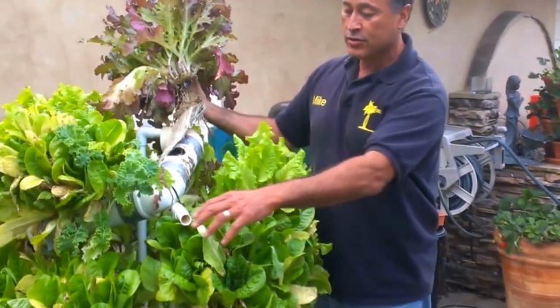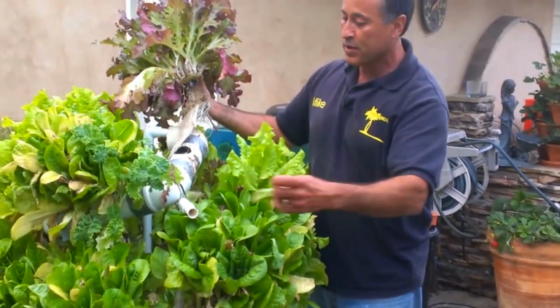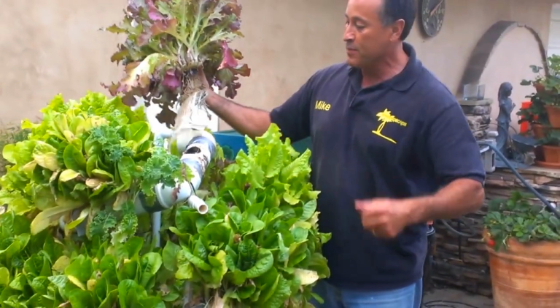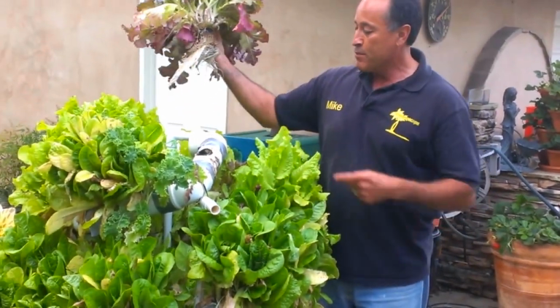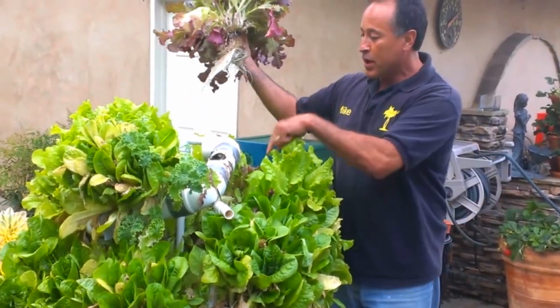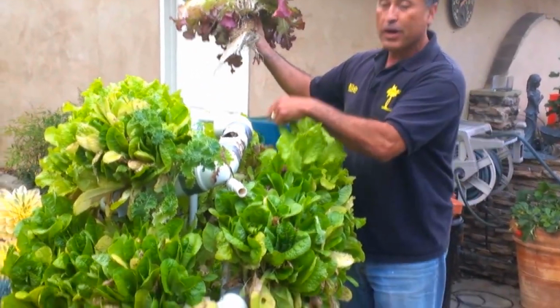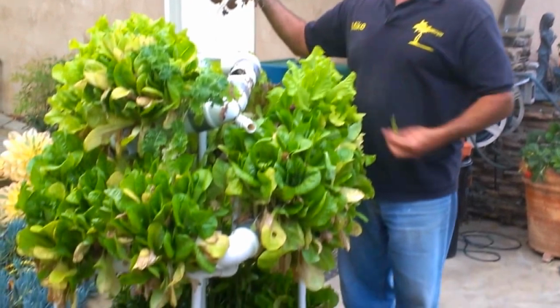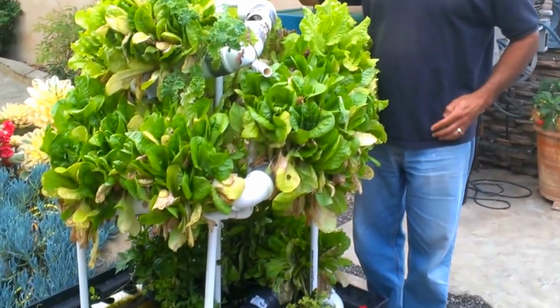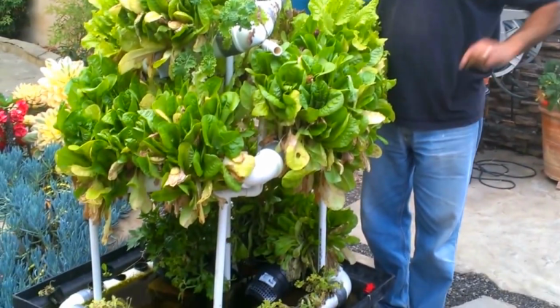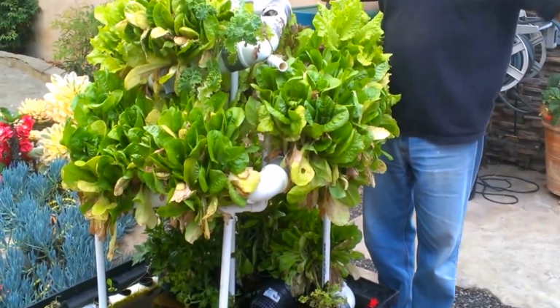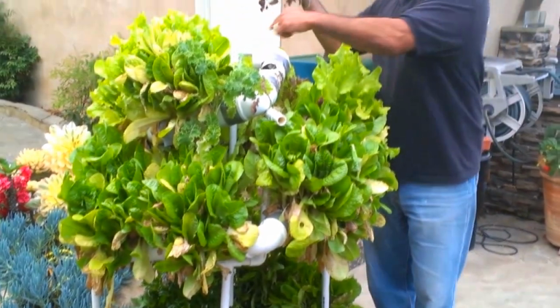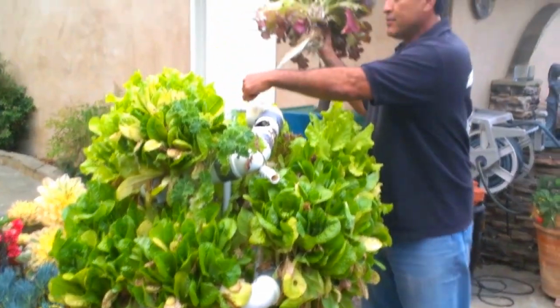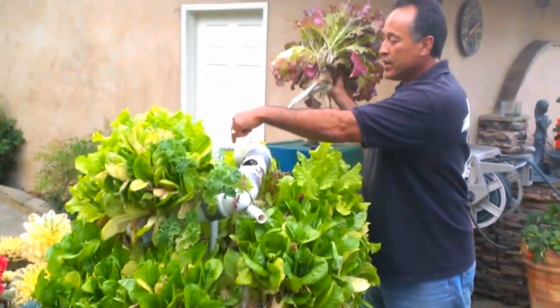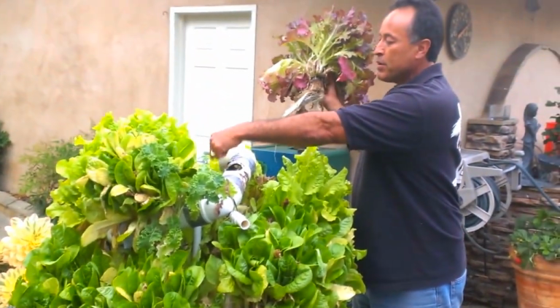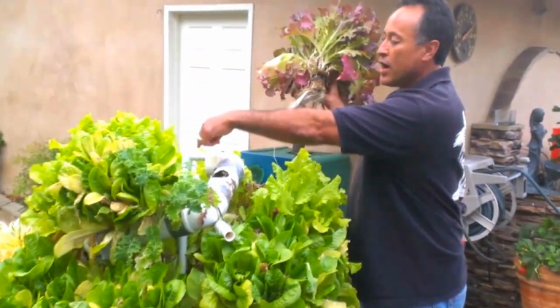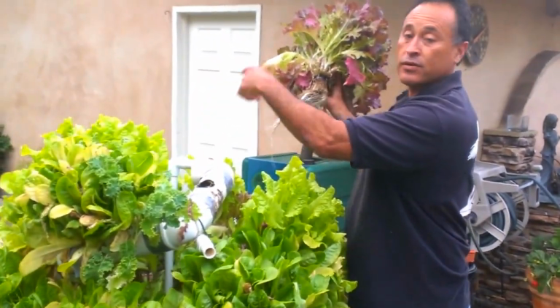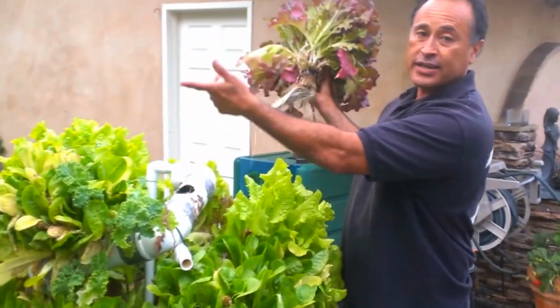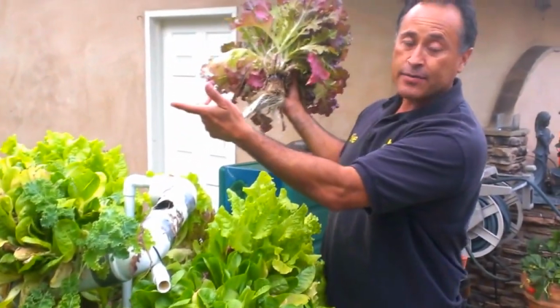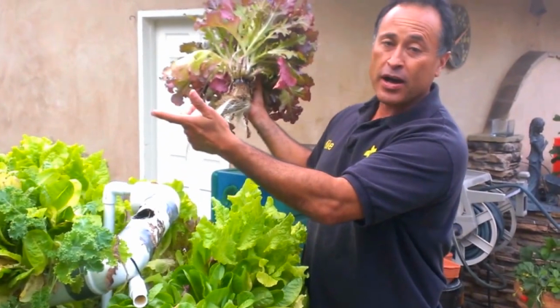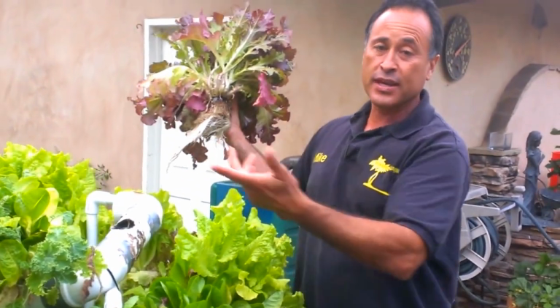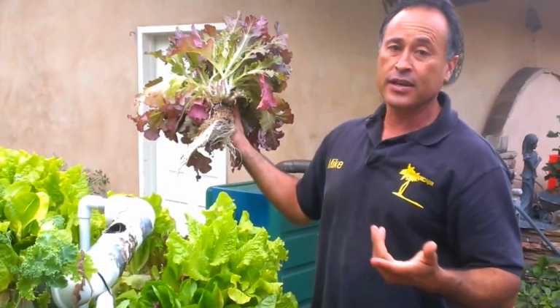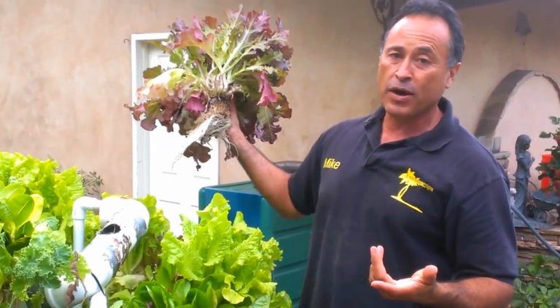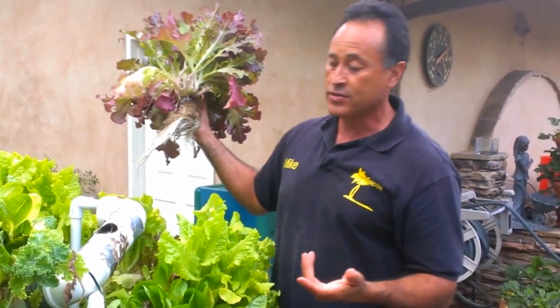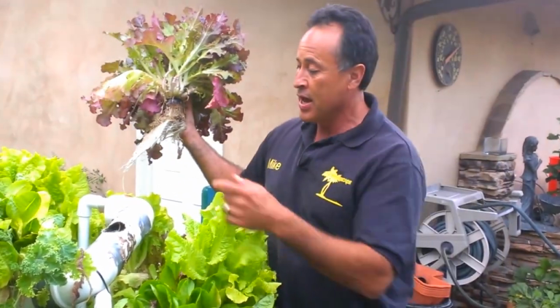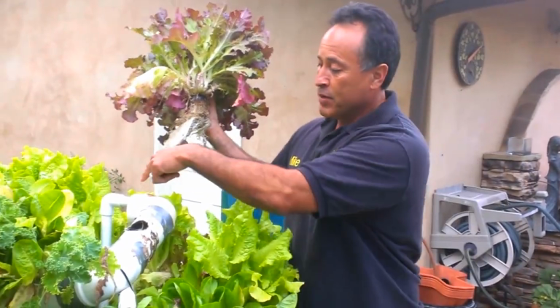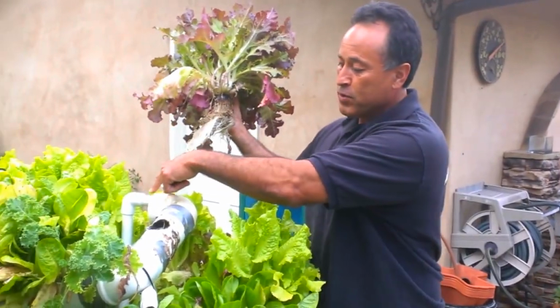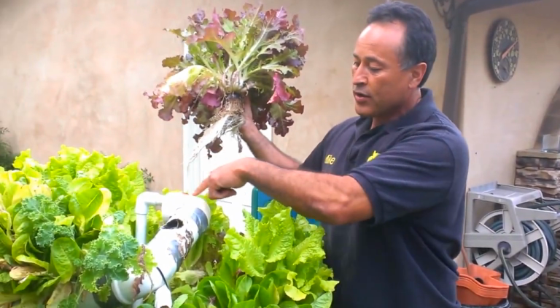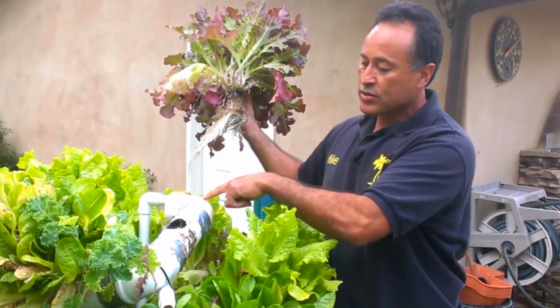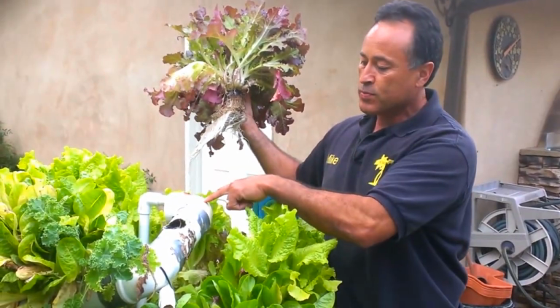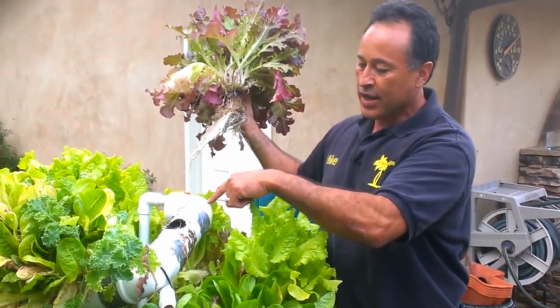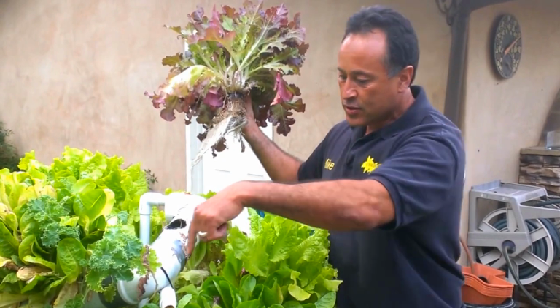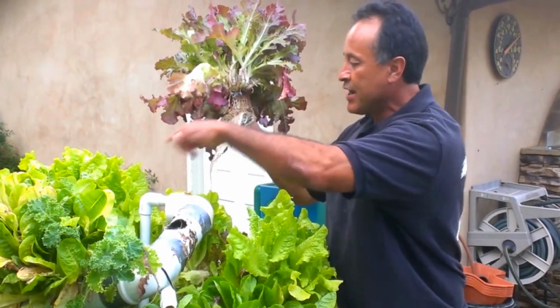It kind of goes up and up and up. I put a pump on the bottom — a Pro Eco pump — and I went ahead and pumped the water that I take out of my pond. So it's technically an aquaponic system, but it puts water through the drainage pipe here and it just goes down.